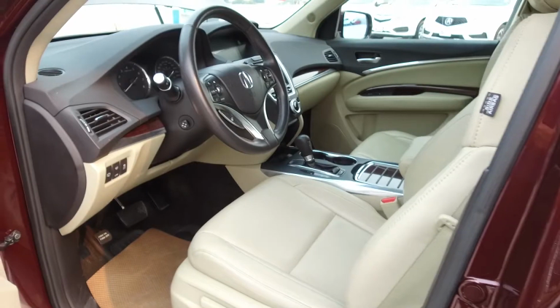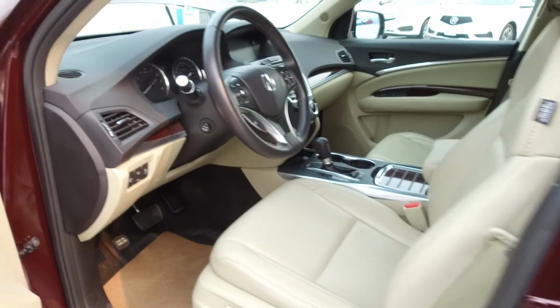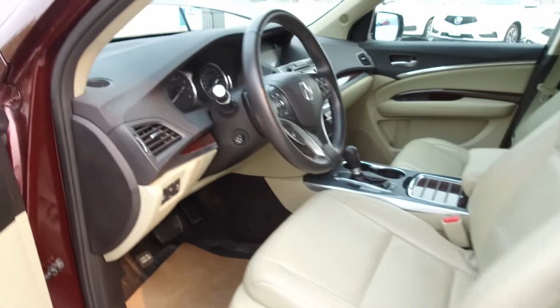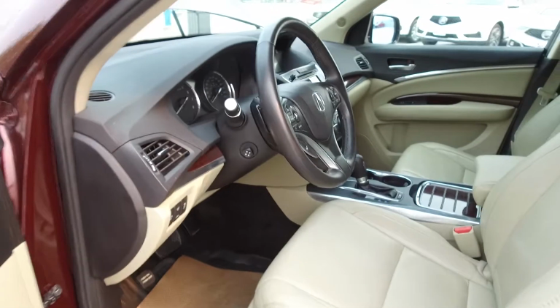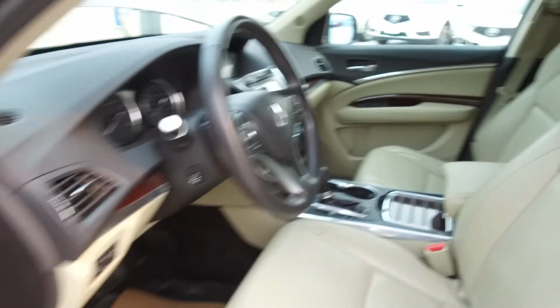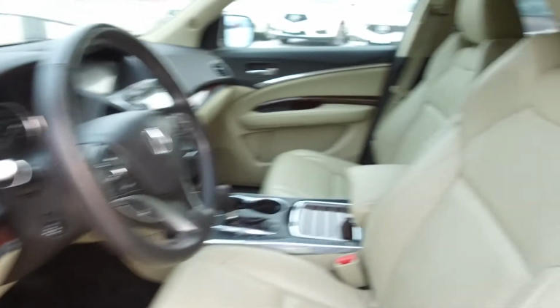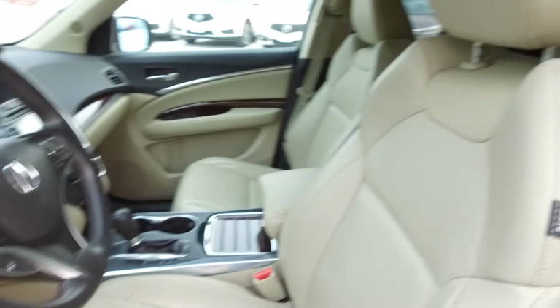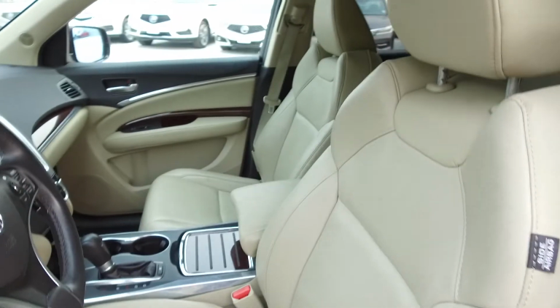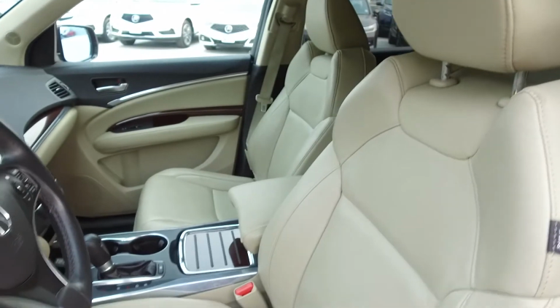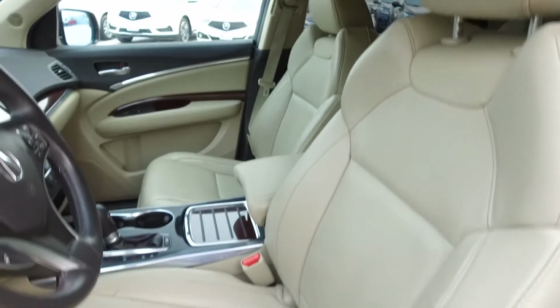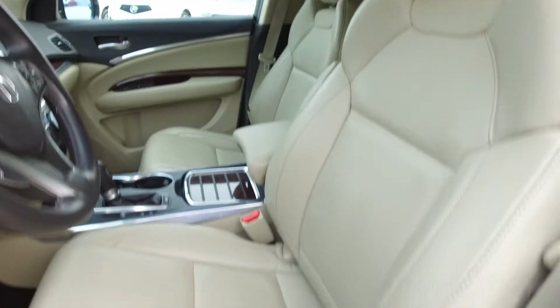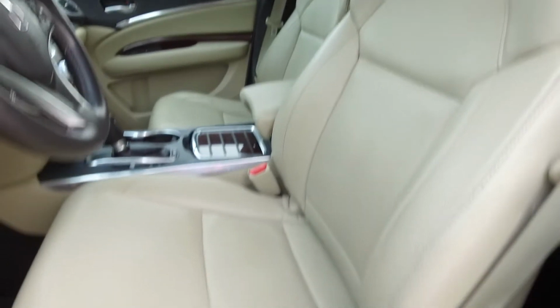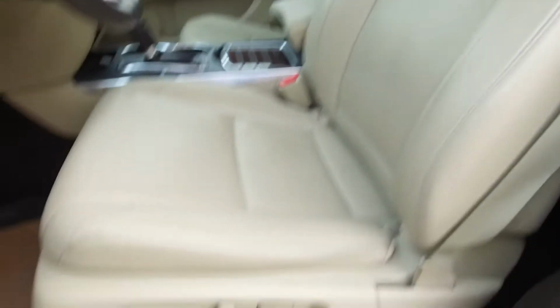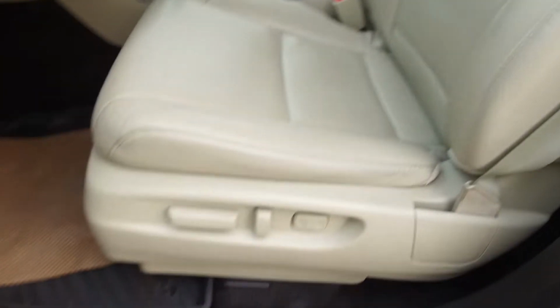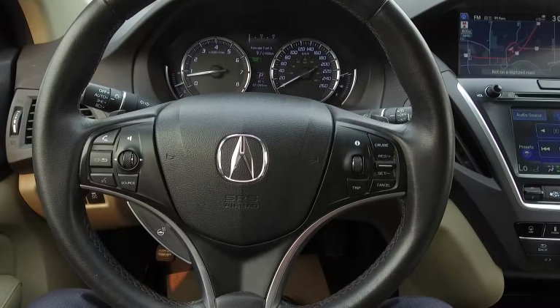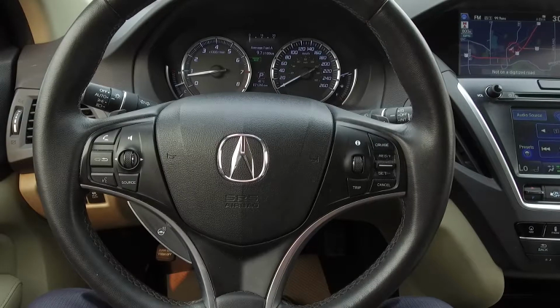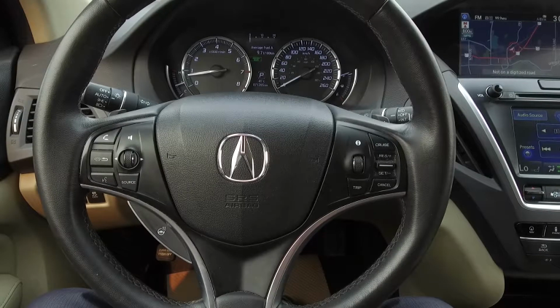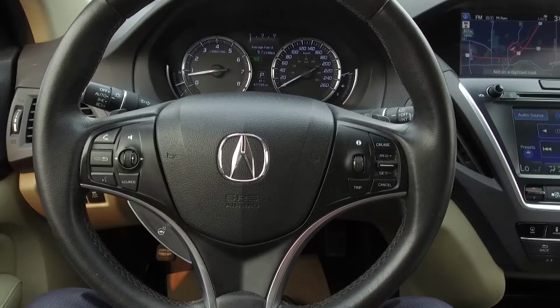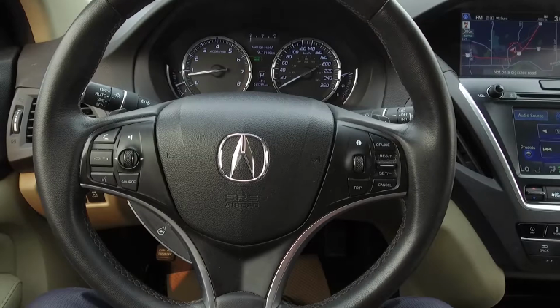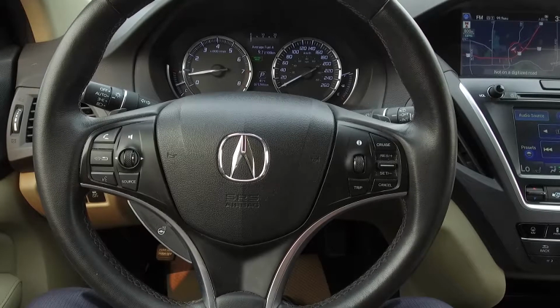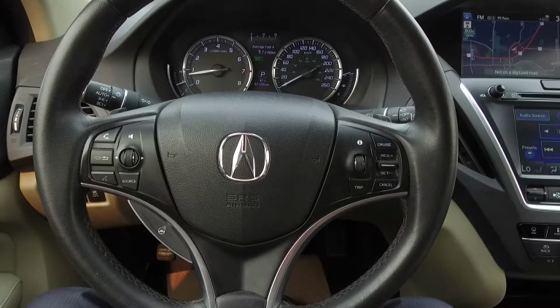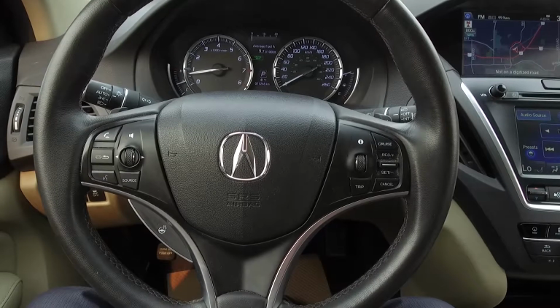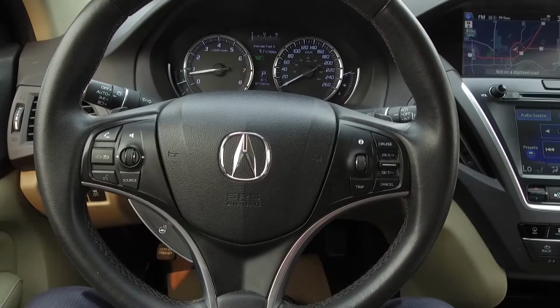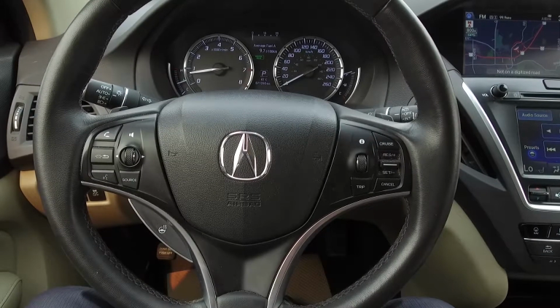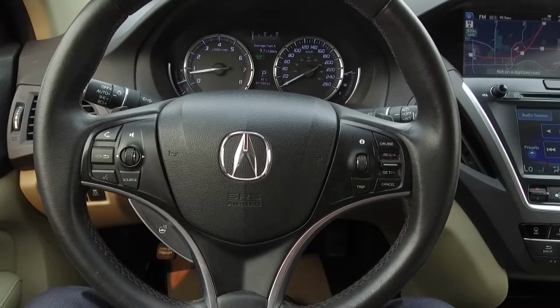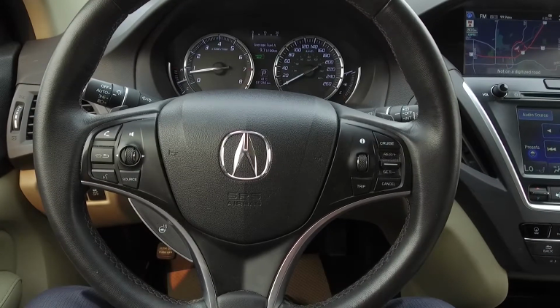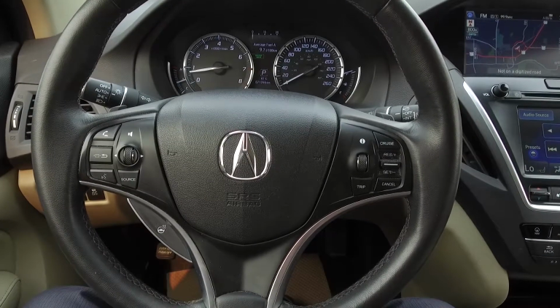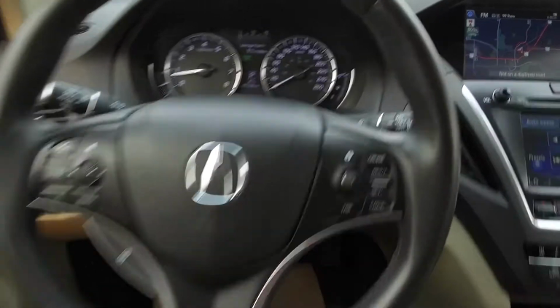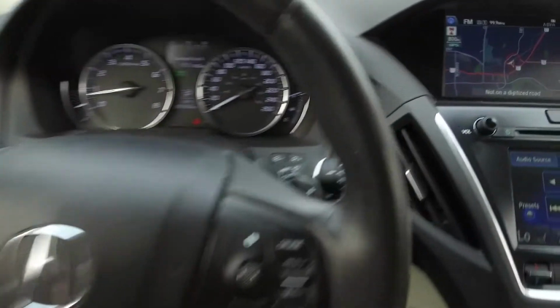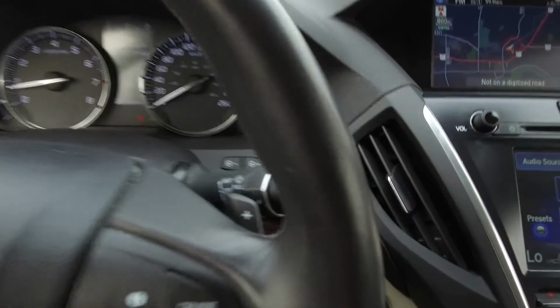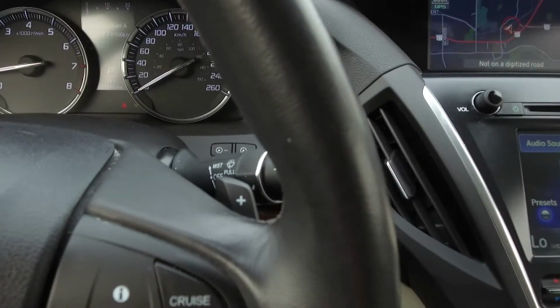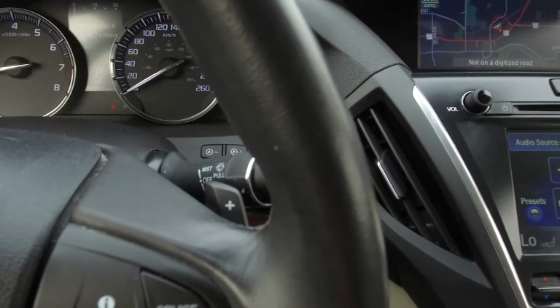Moving on inside, we've got a tan leather interior with power adjustable memory front seats, steering wheel mounted phone, audio information and cruise controls, and the steering wheel is heated. Moving on, we've got paddle shifters.